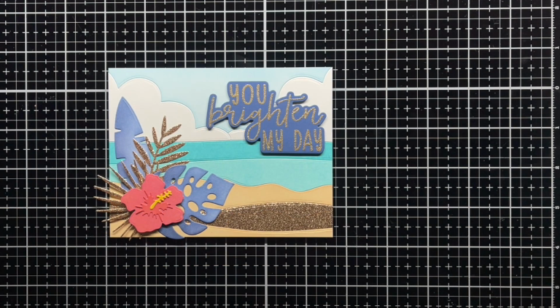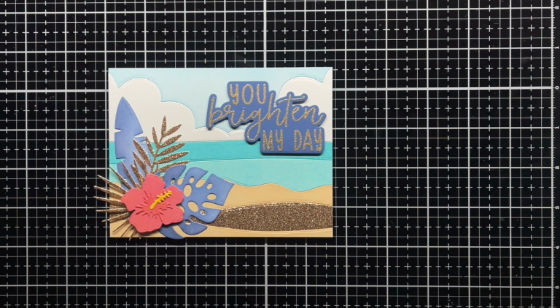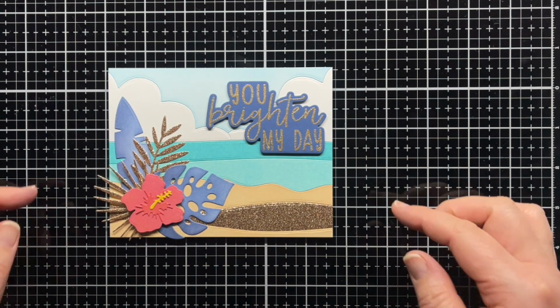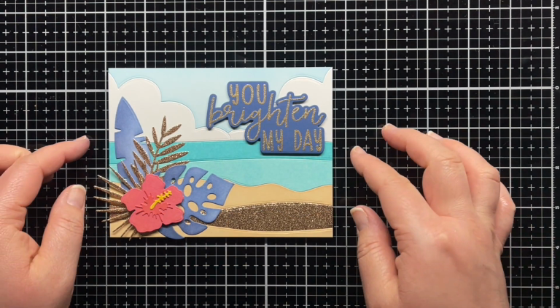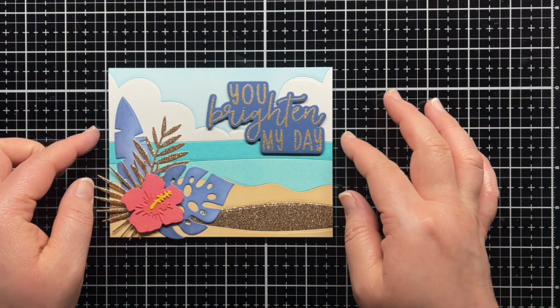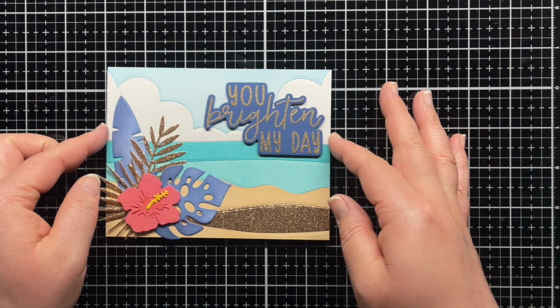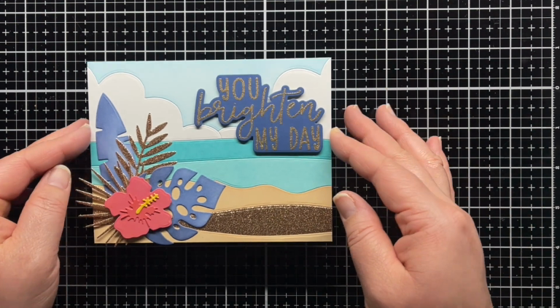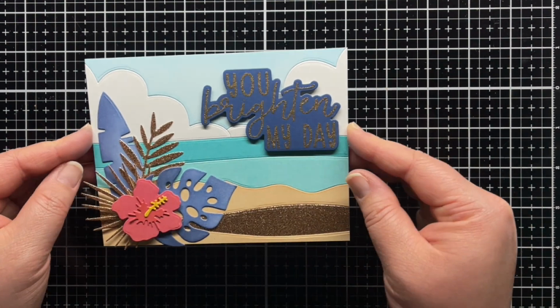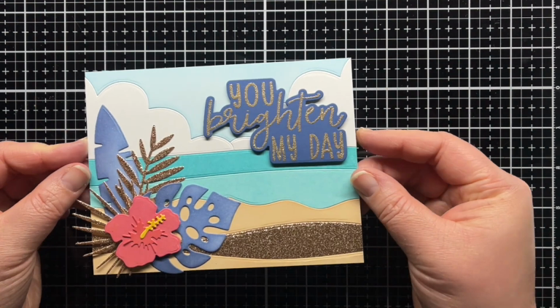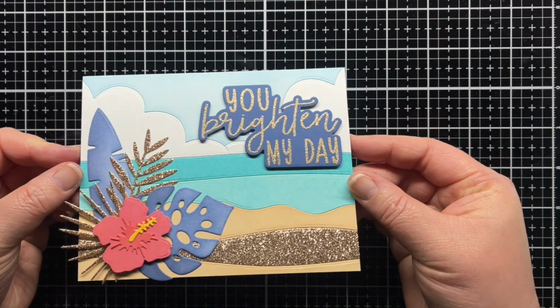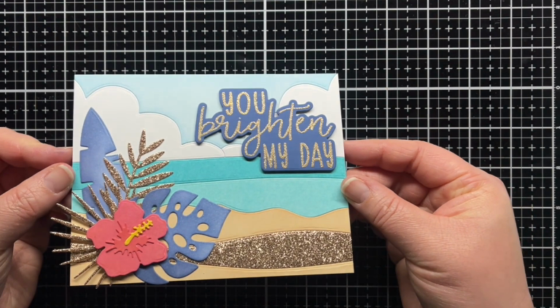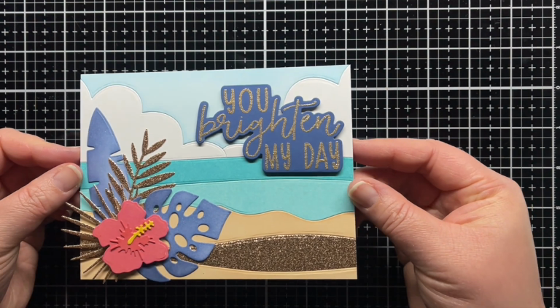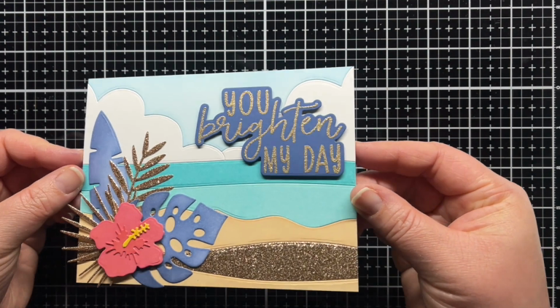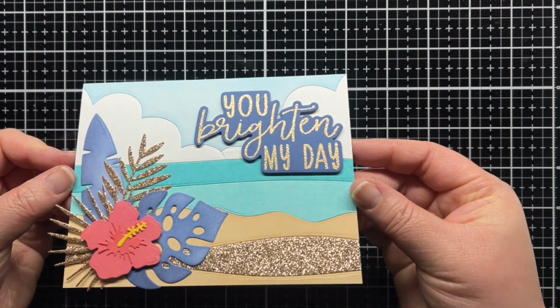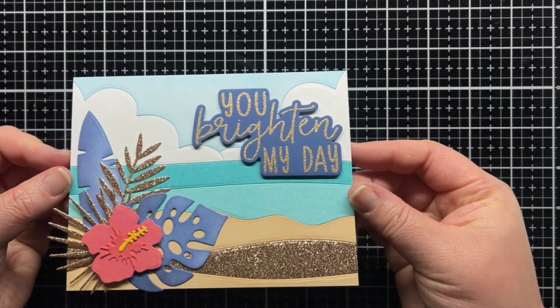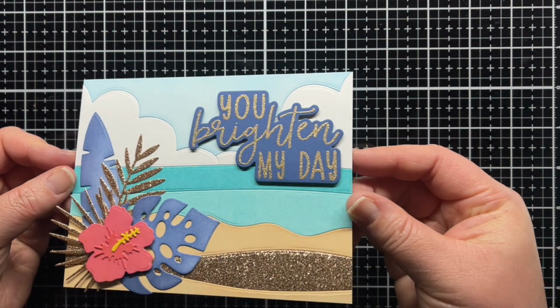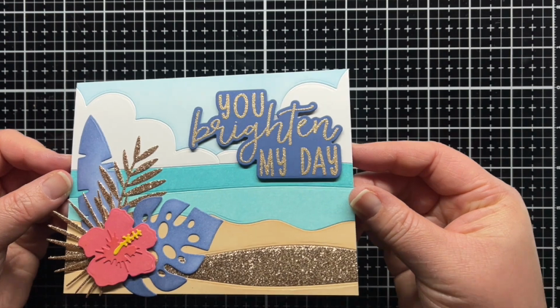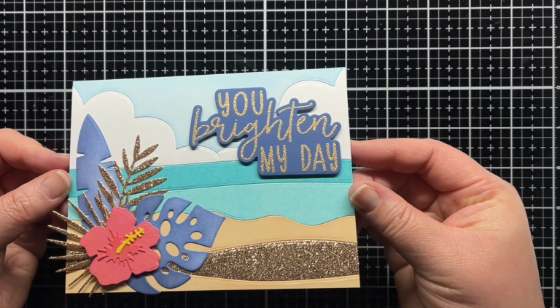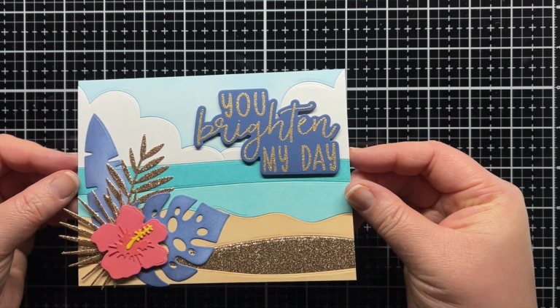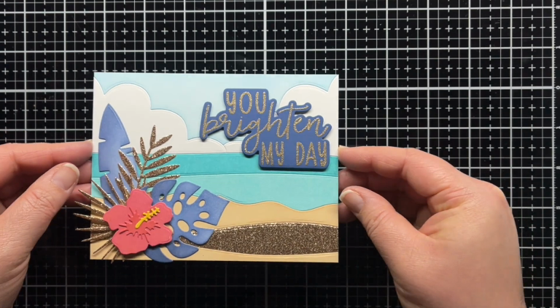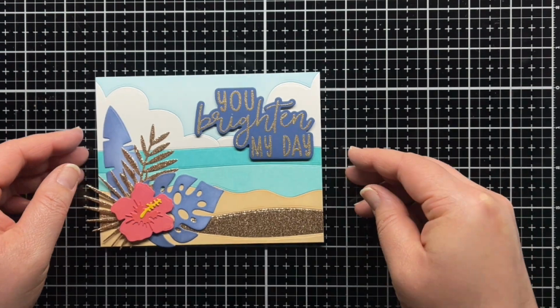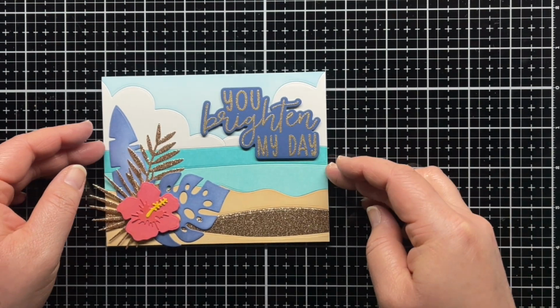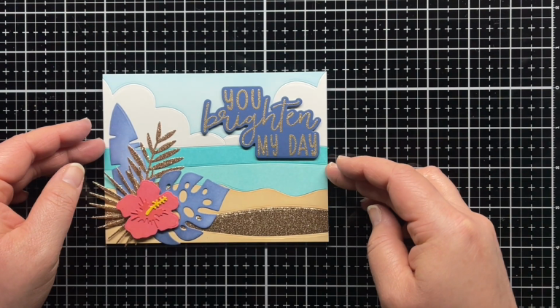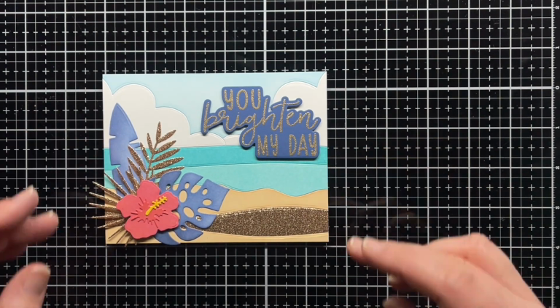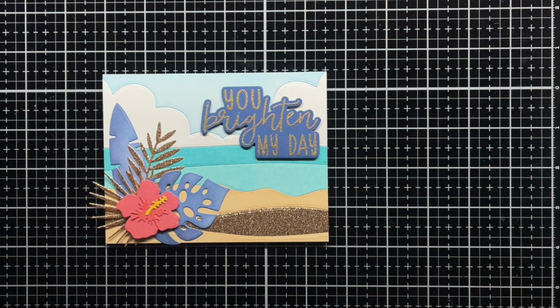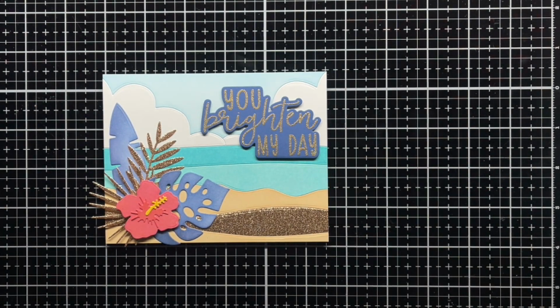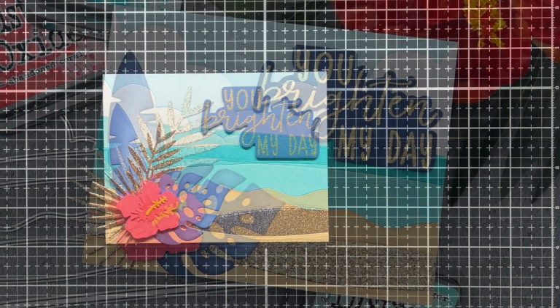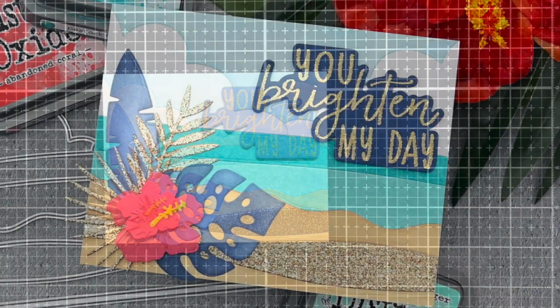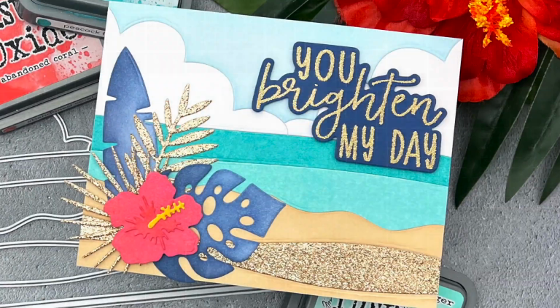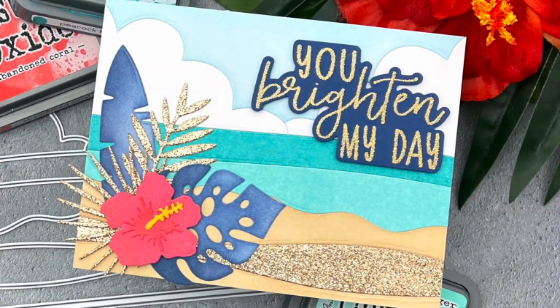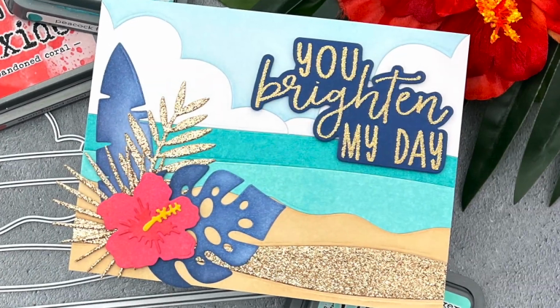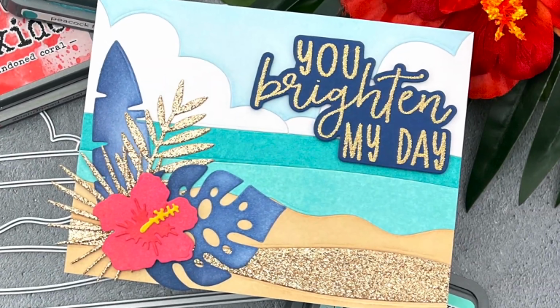And that's it! You can find more information on the products I used in the YouTube description below. Thanks so much for watching, and until next time, have a fantastic day and happy crafting!